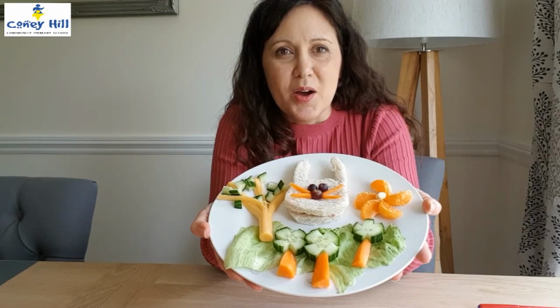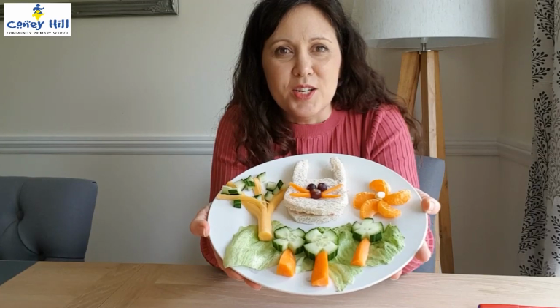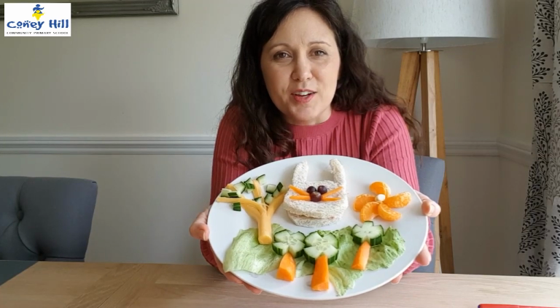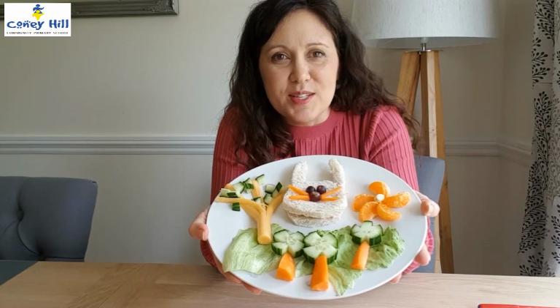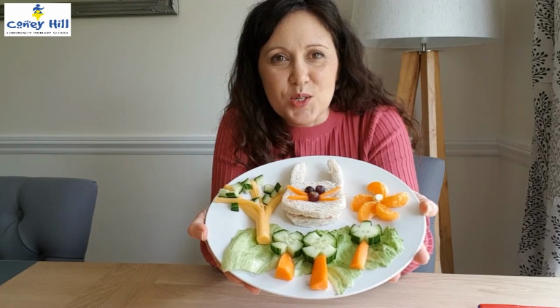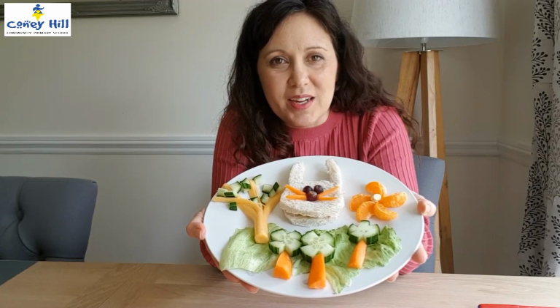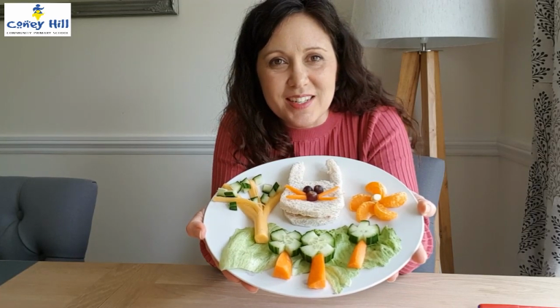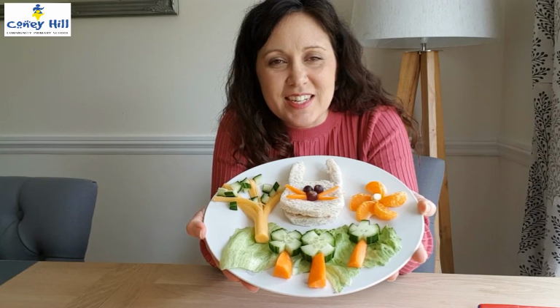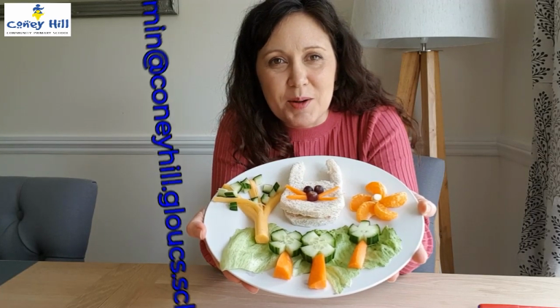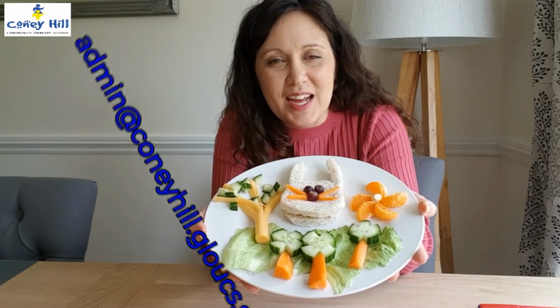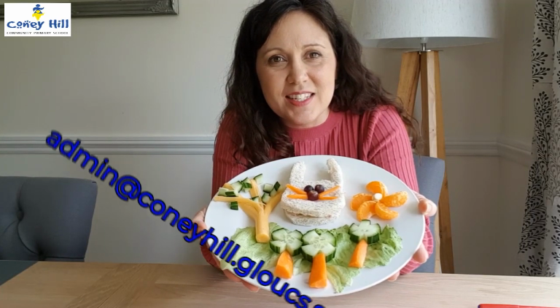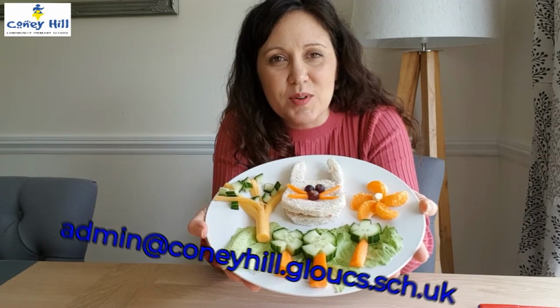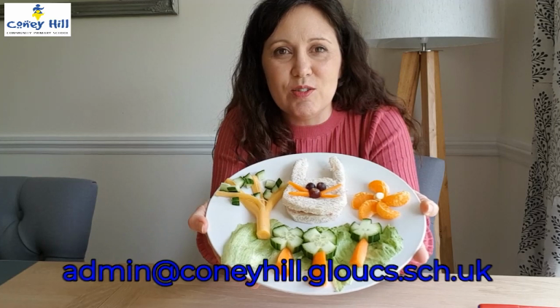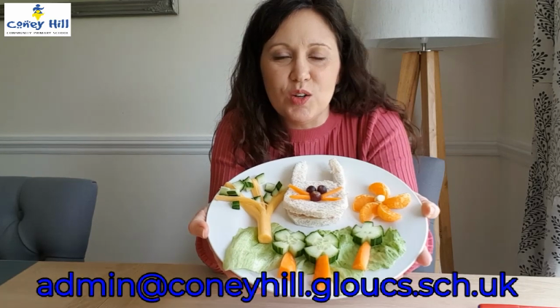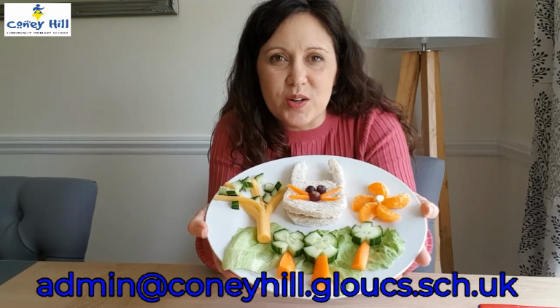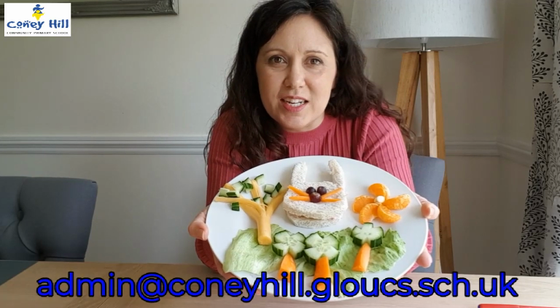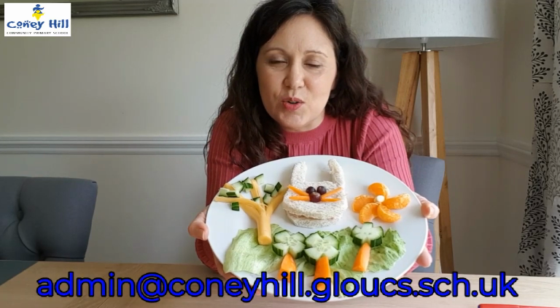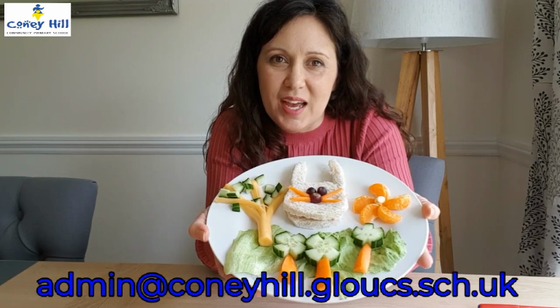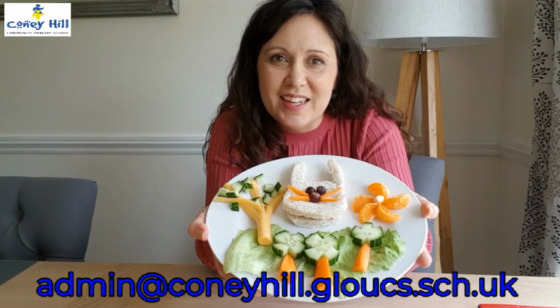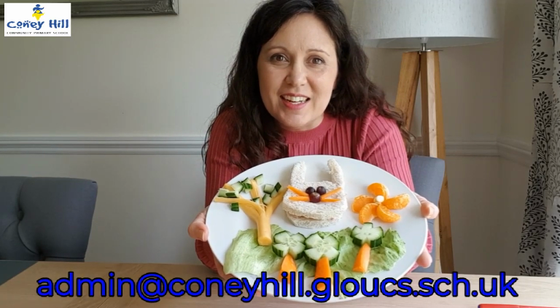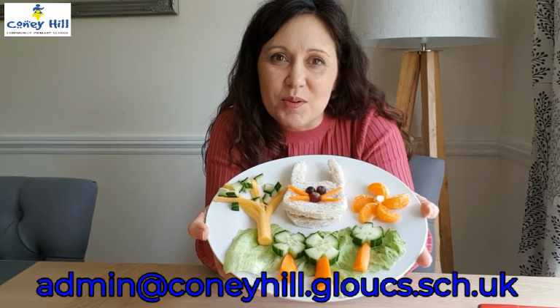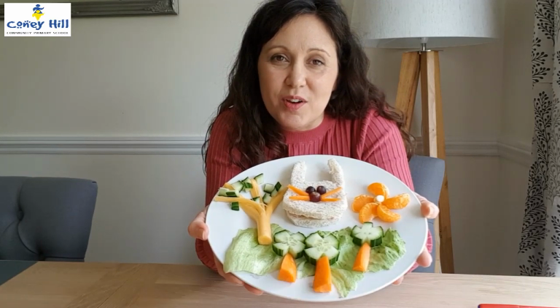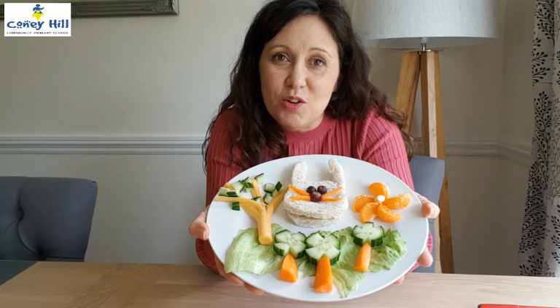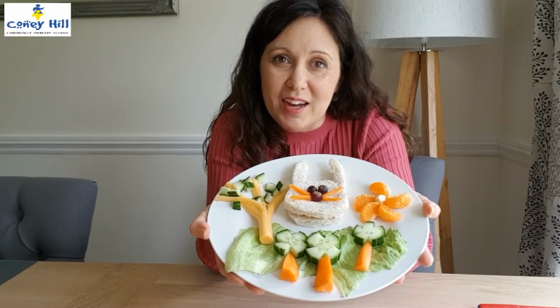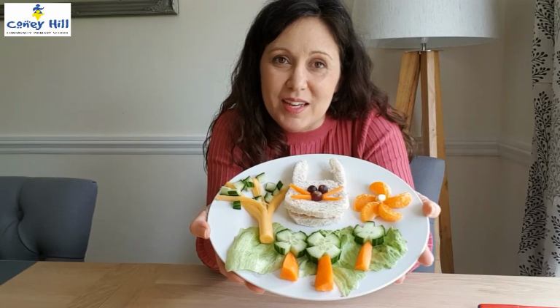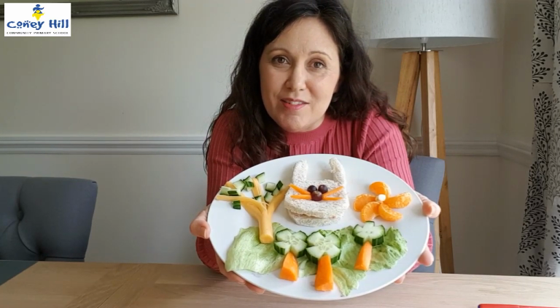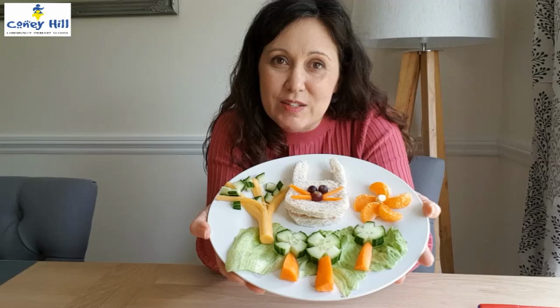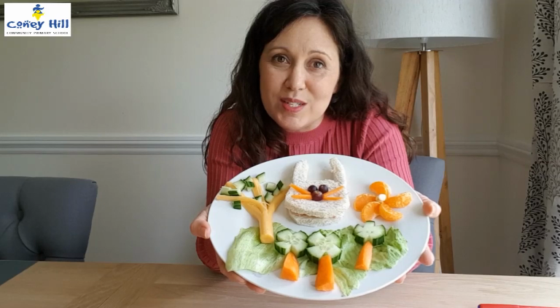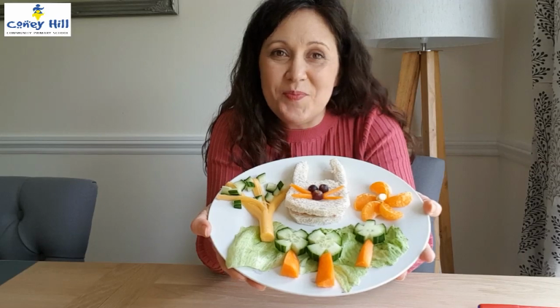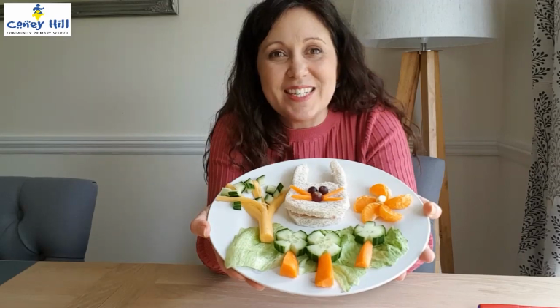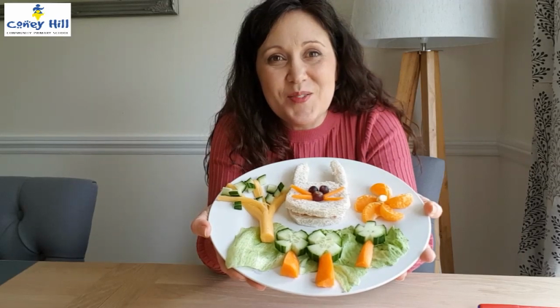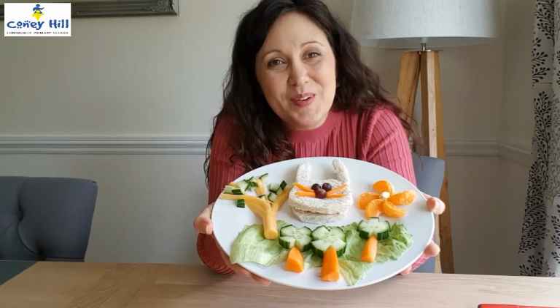Why don't you have a go? Send us your pictures to admin at conyhill.gloss.sh.uk and show us the fun that you've been having making rabbit foods. See you soon. Bye.